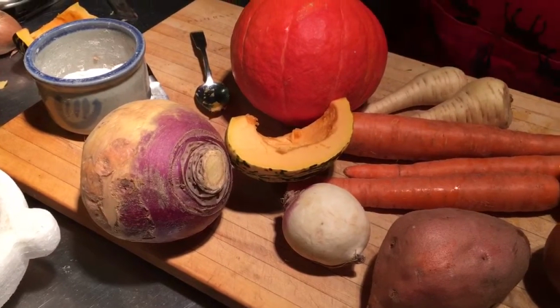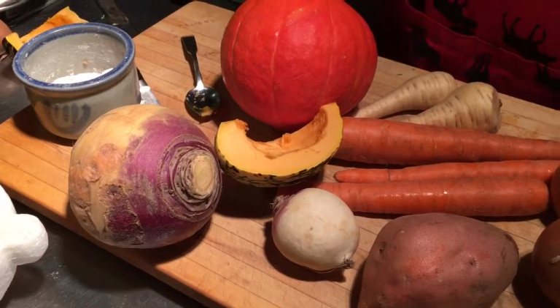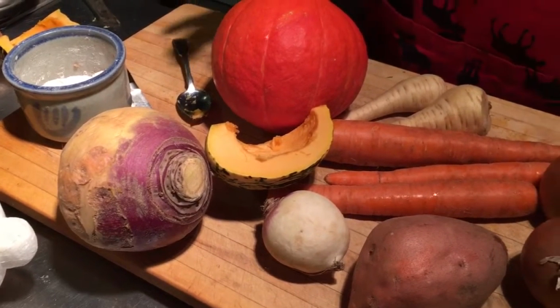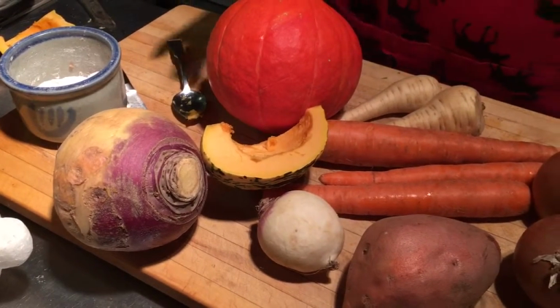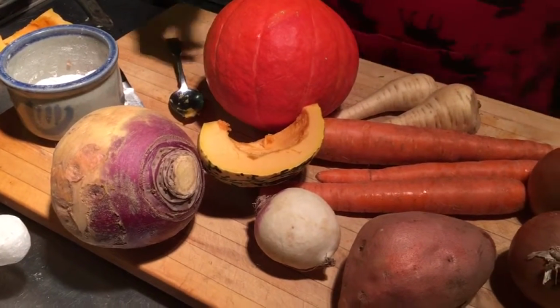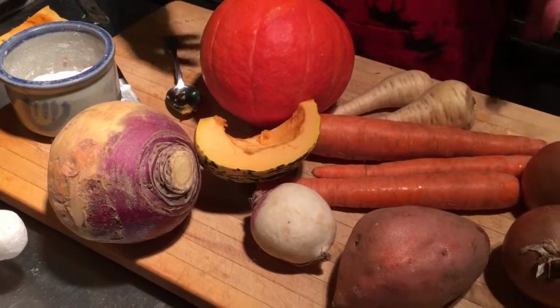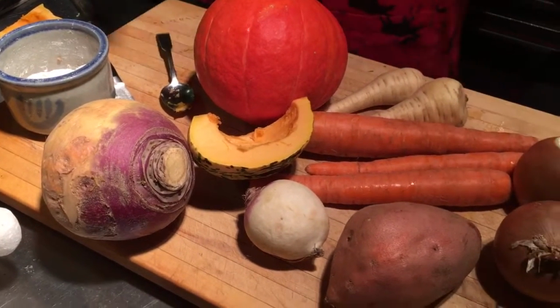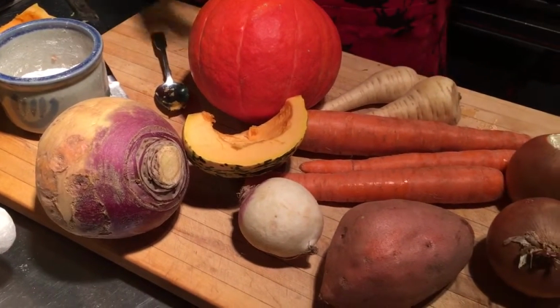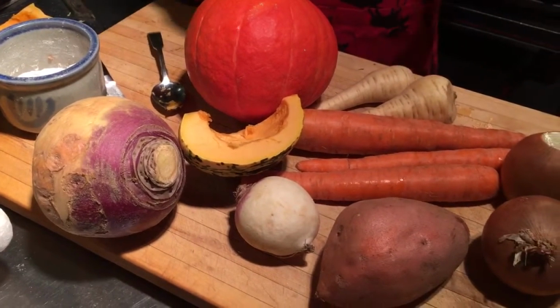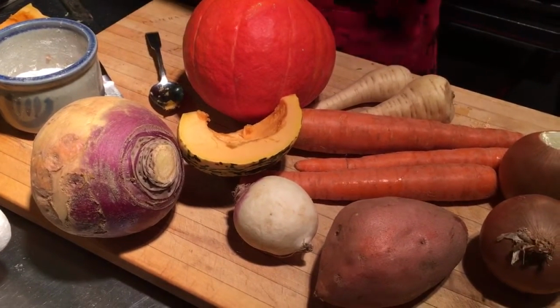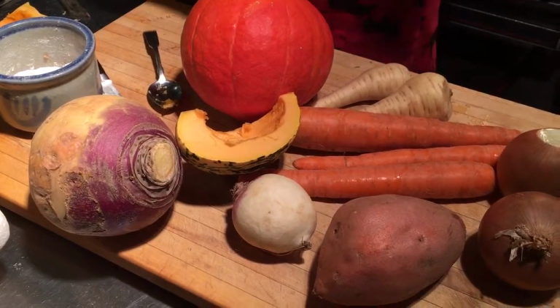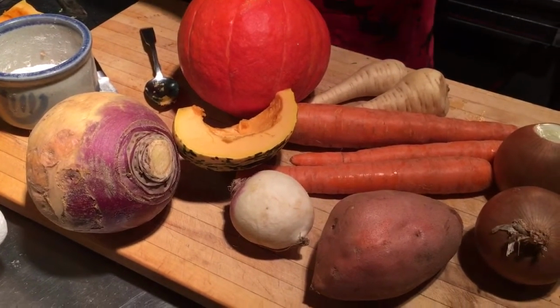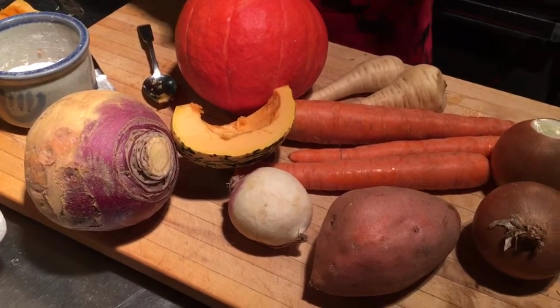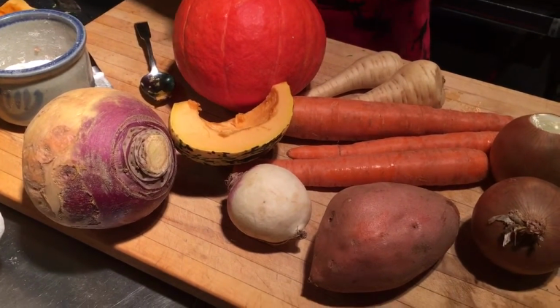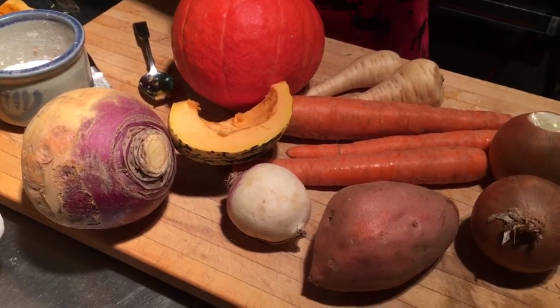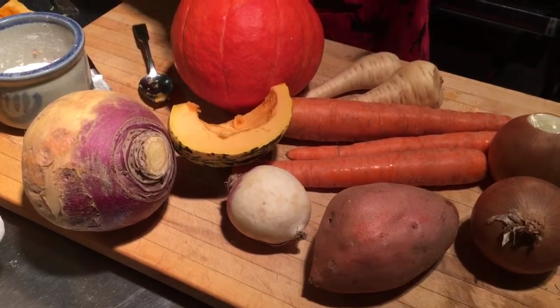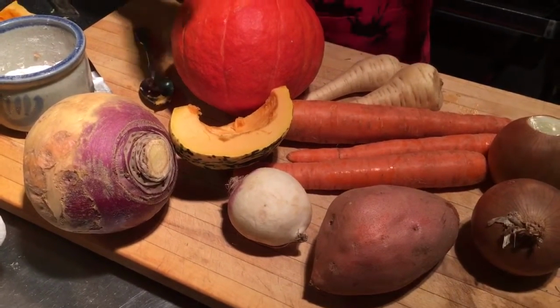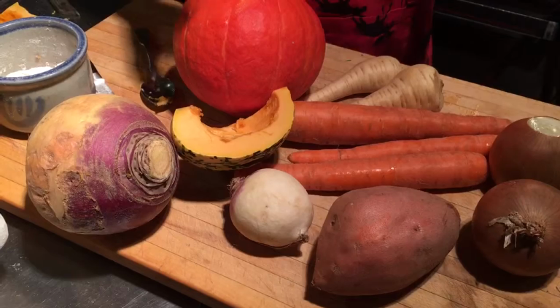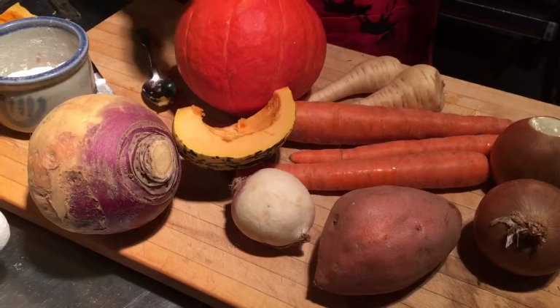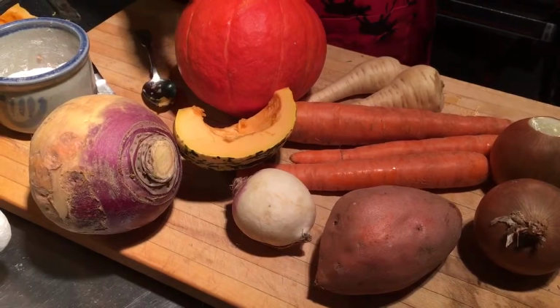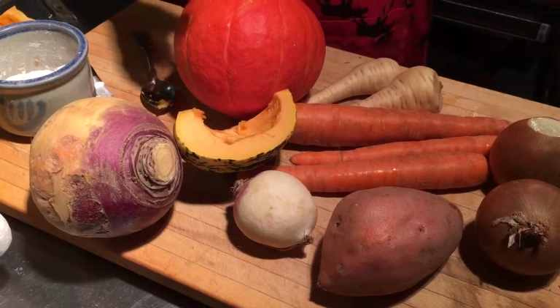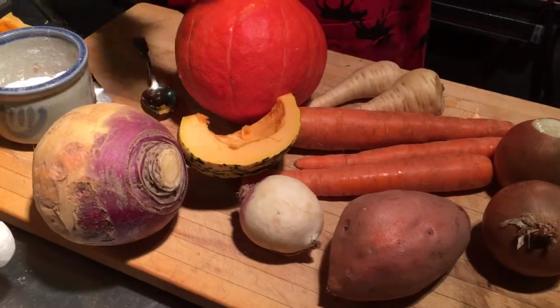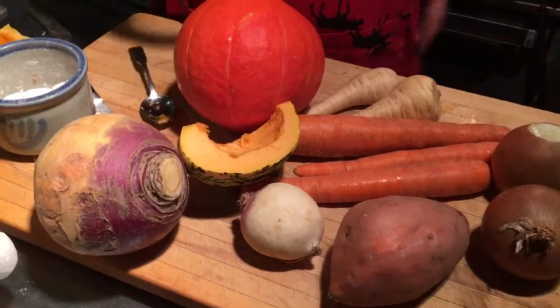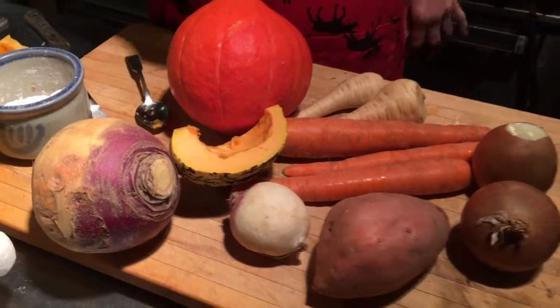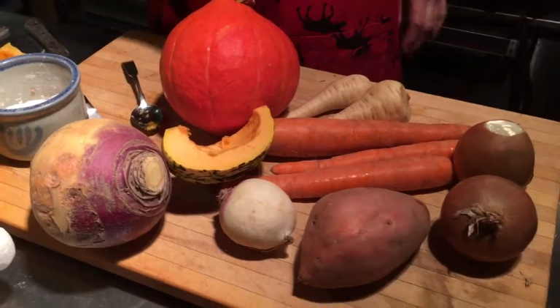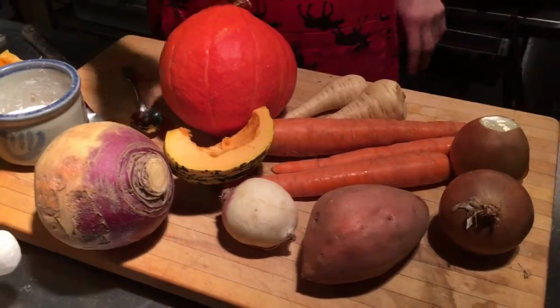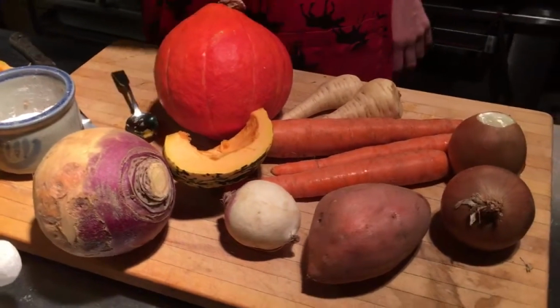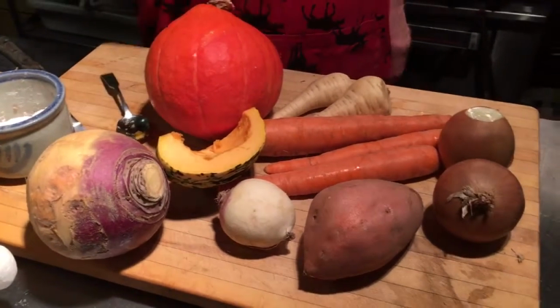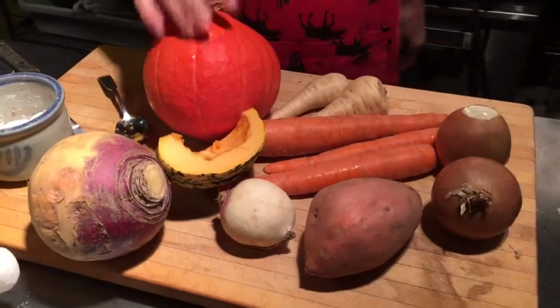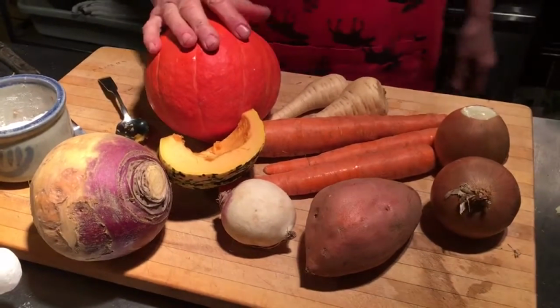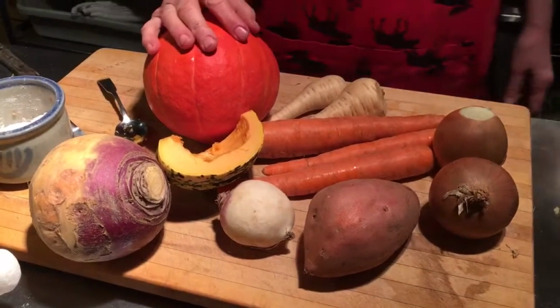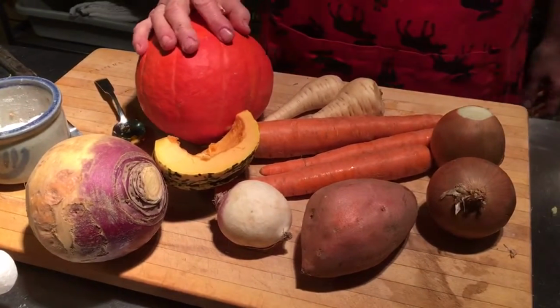What we'll do now is chop it up into little cubes, and then we'll come back and I'll show you how to finish it.